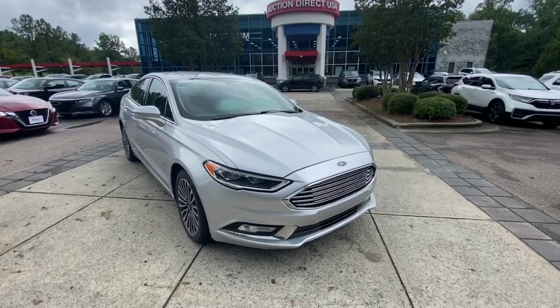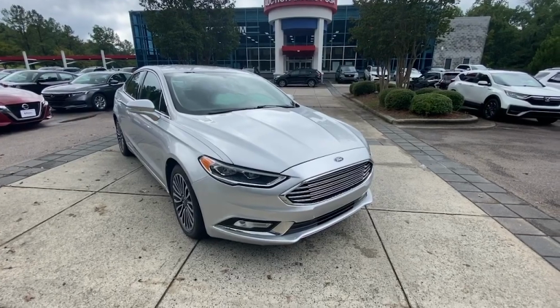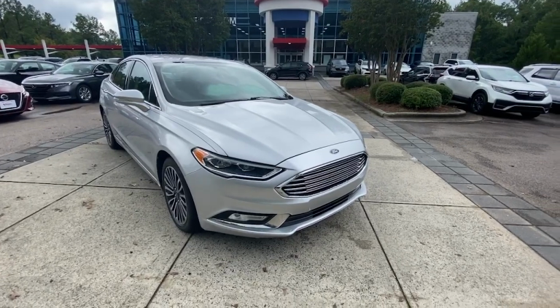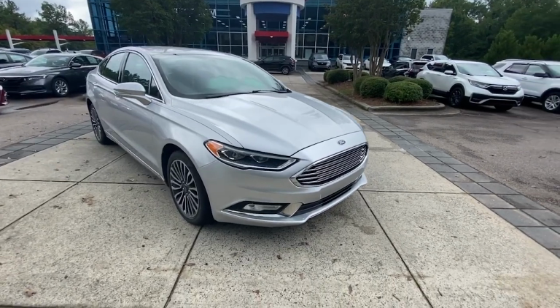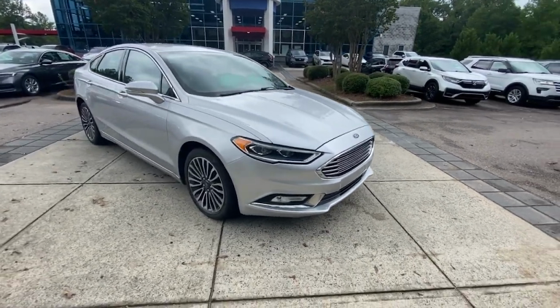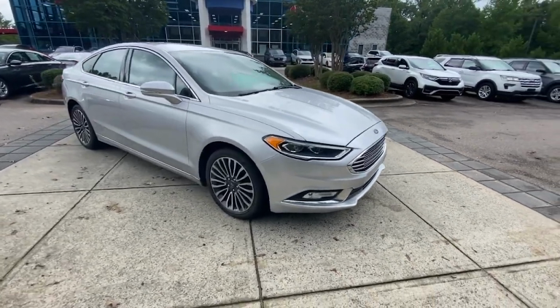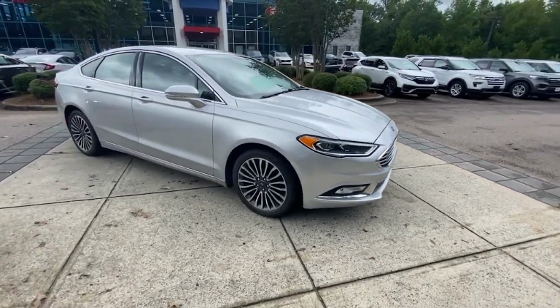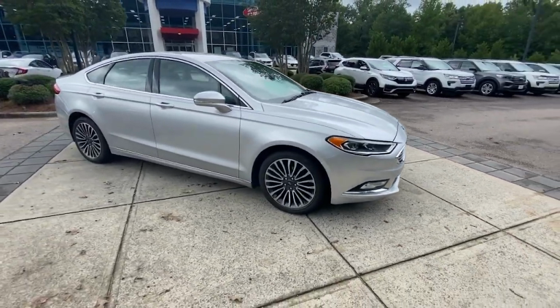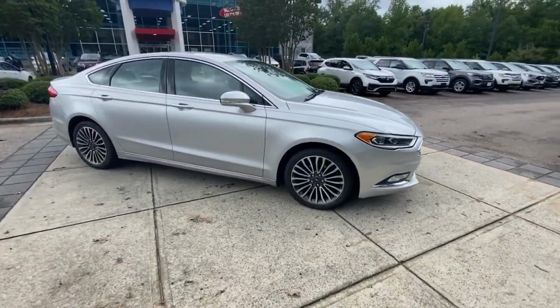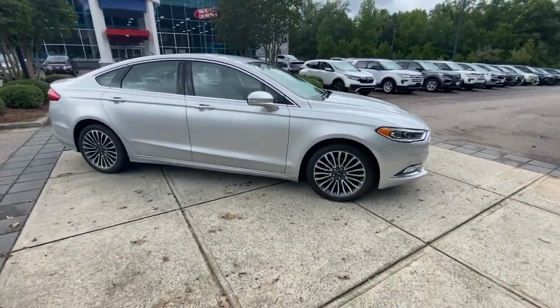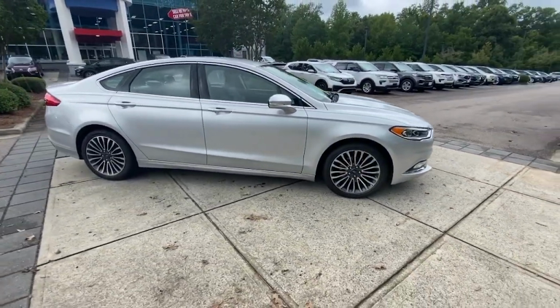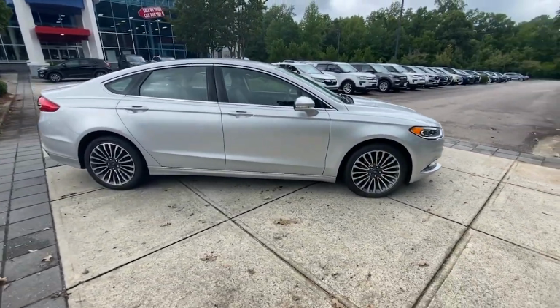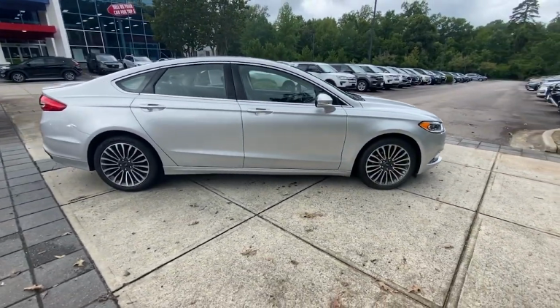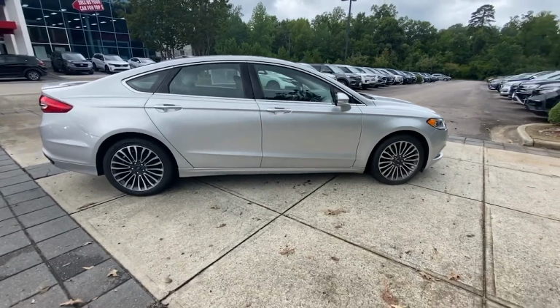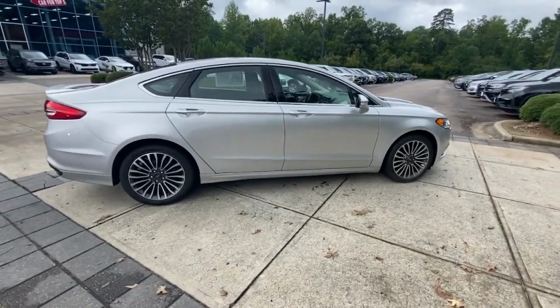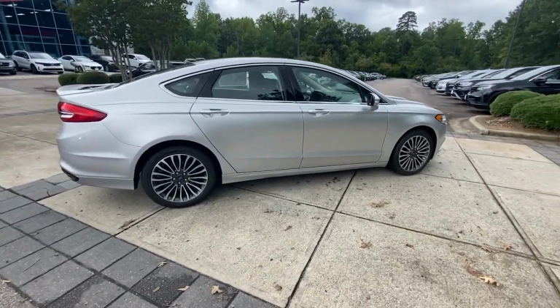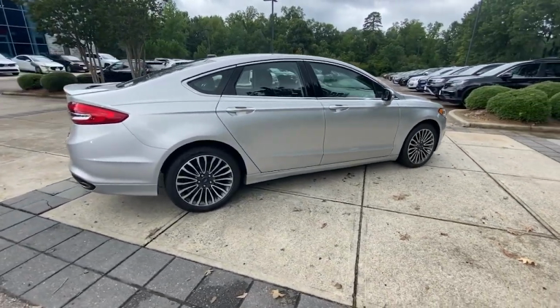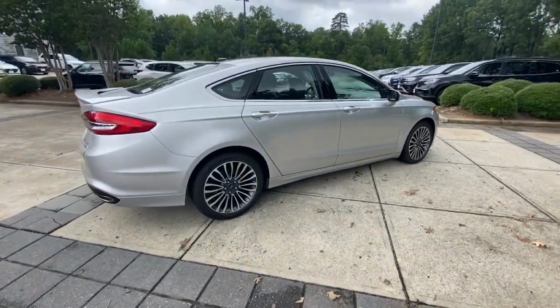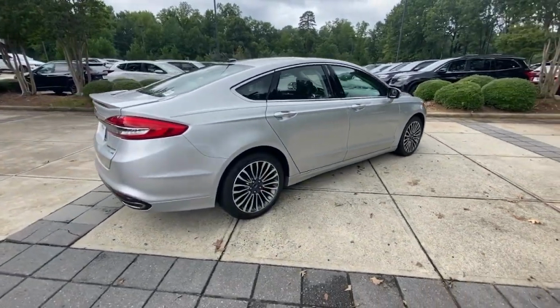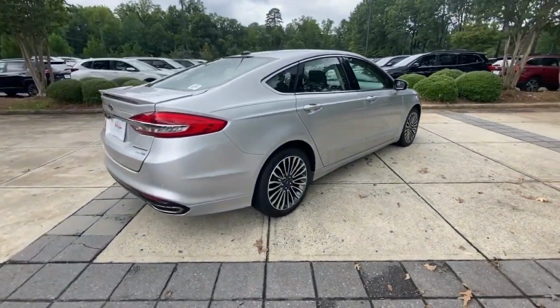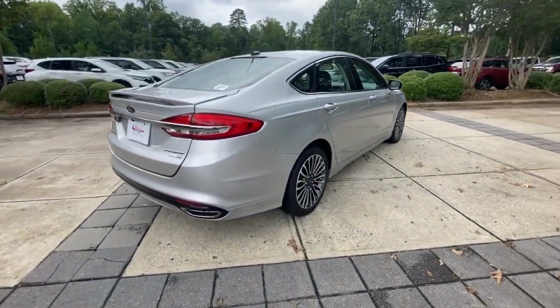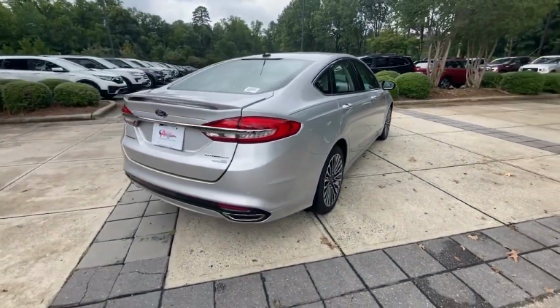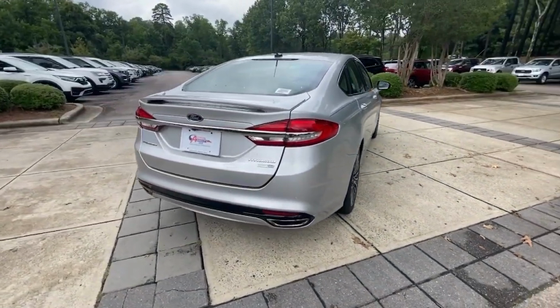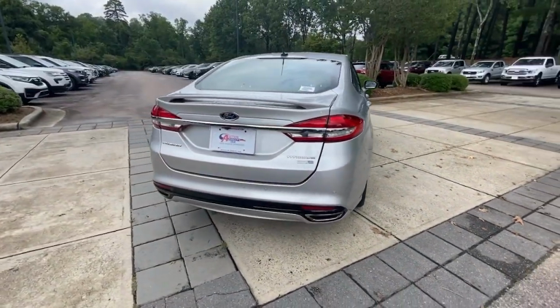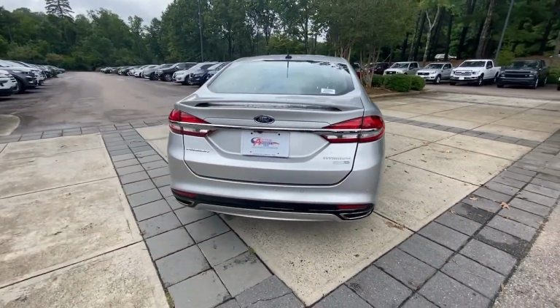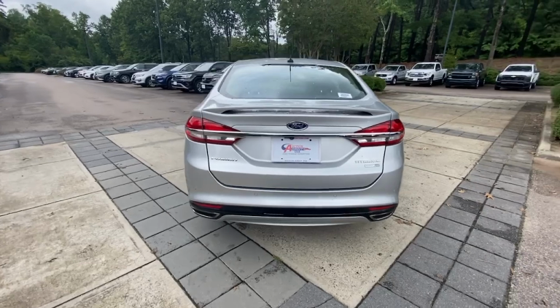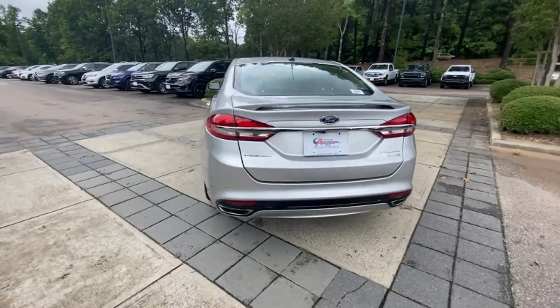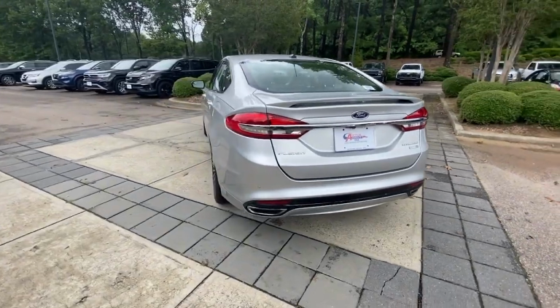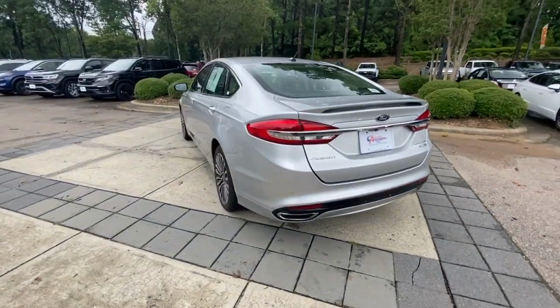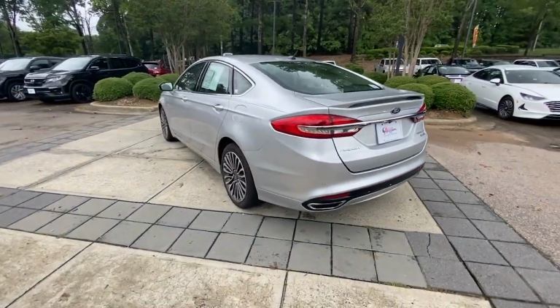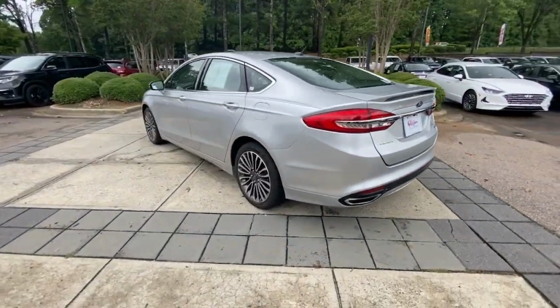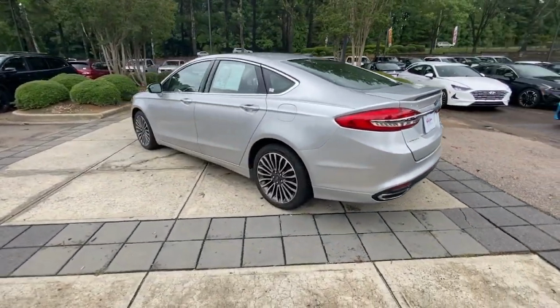This could be the car for you. The 2018 Ford Fusion. With less than 90,000 miles on the odometer, this vehicle stands out from the rest. Take a closer look at this comfortable, stylish Fusion.